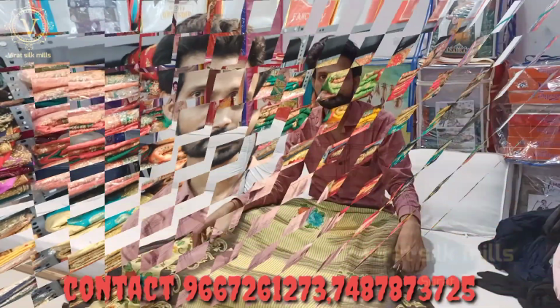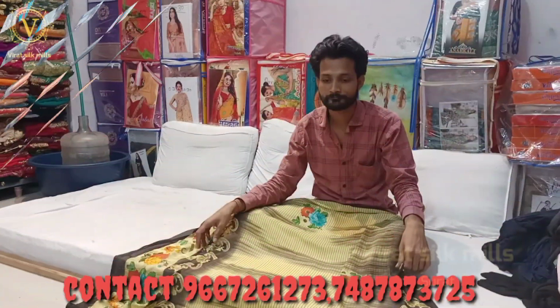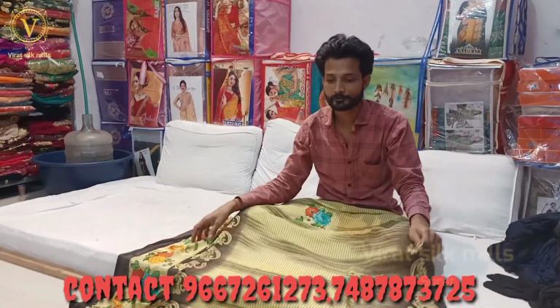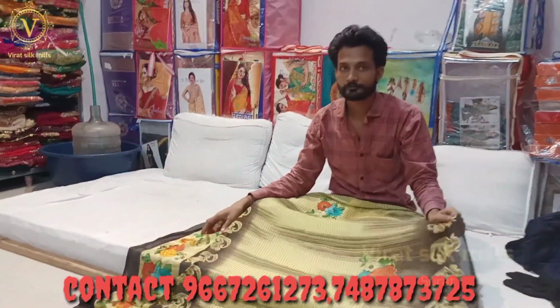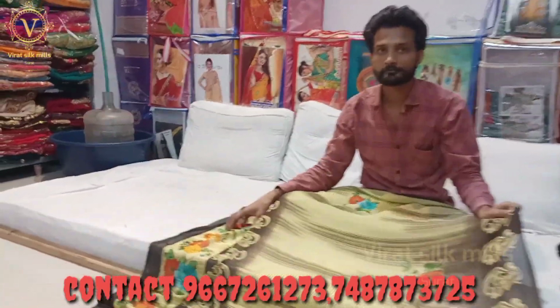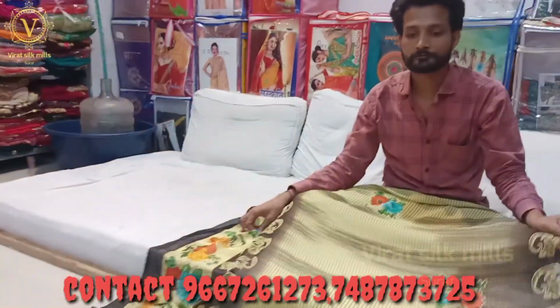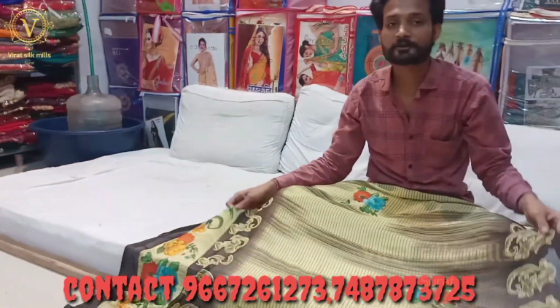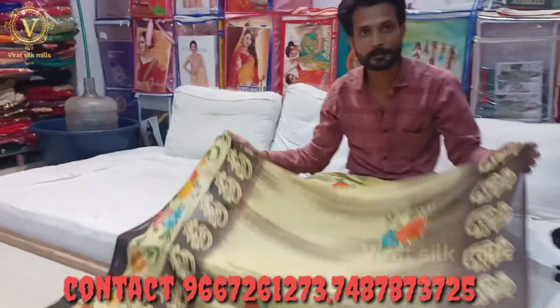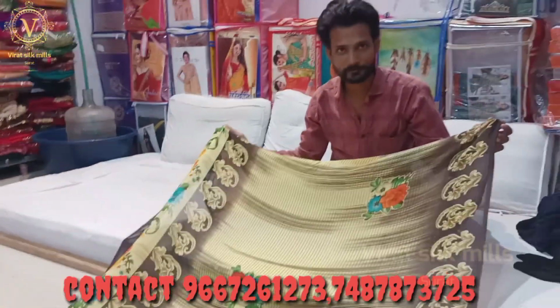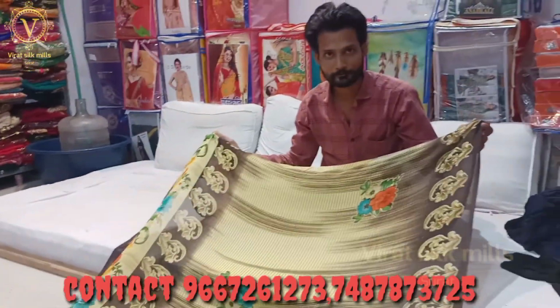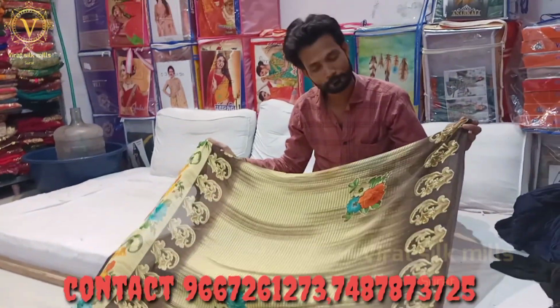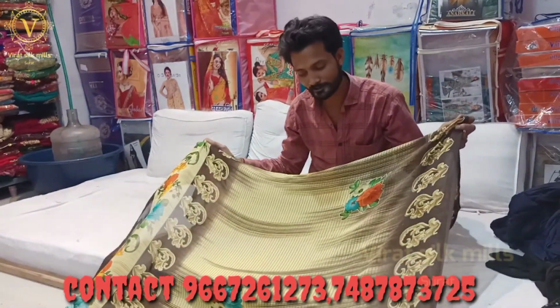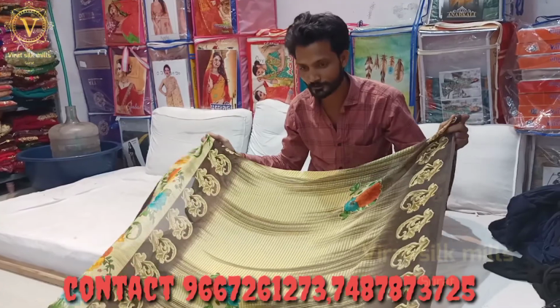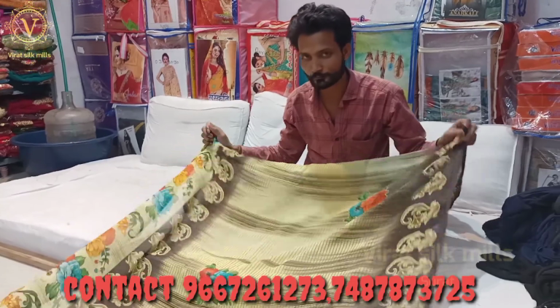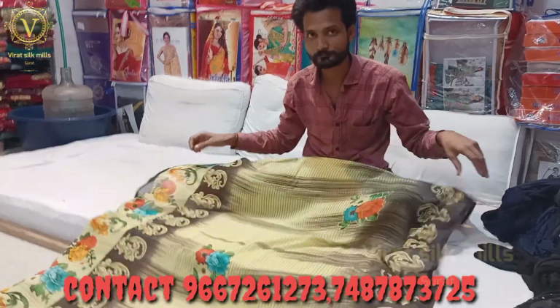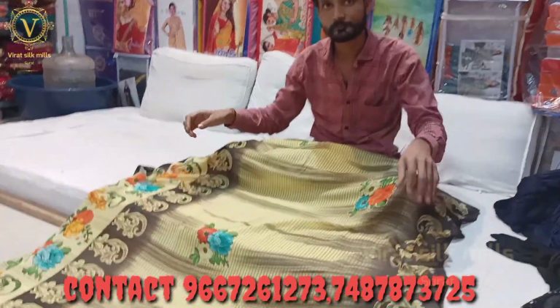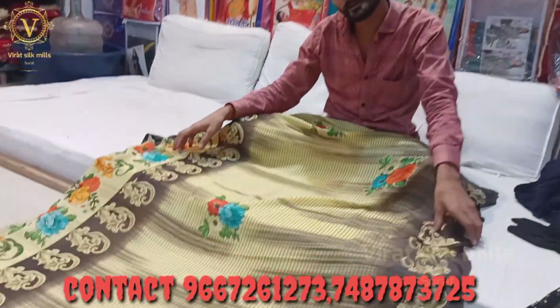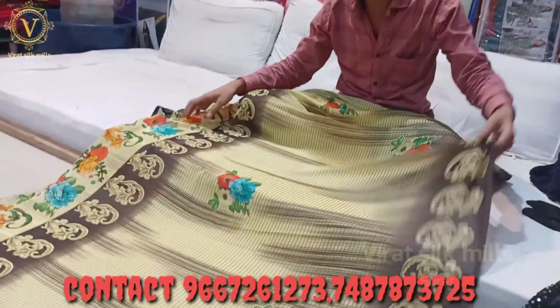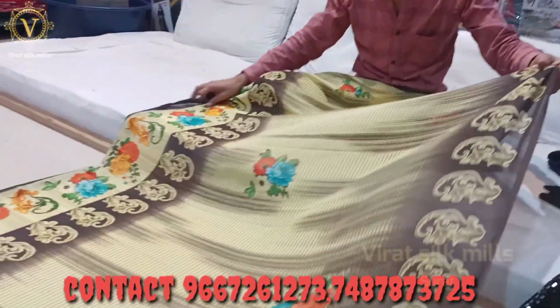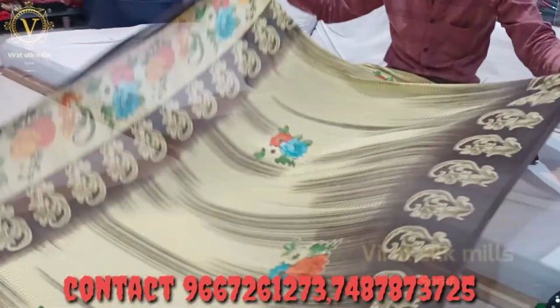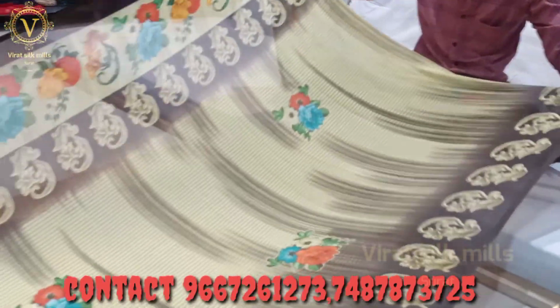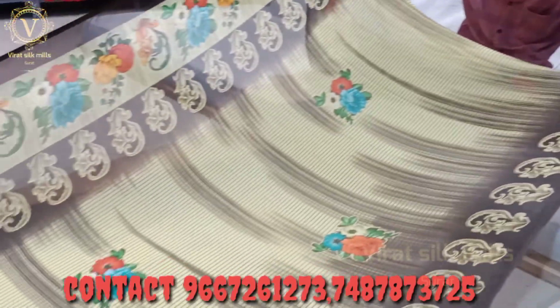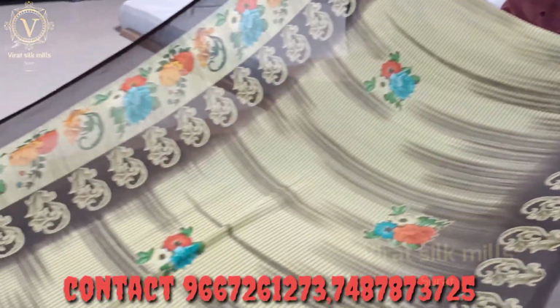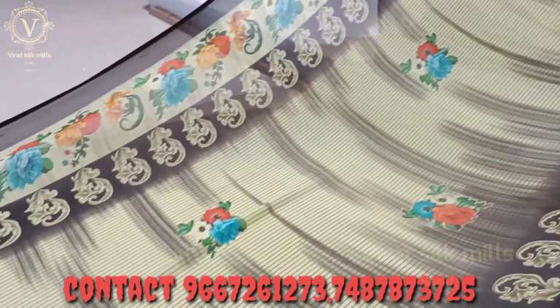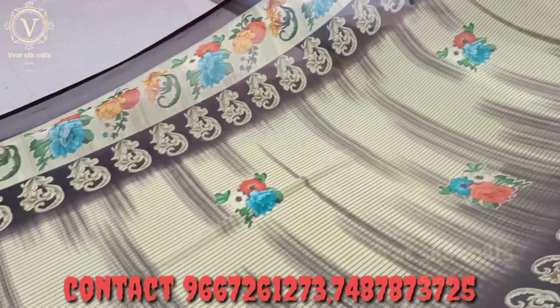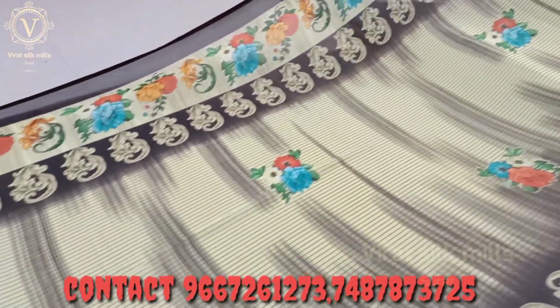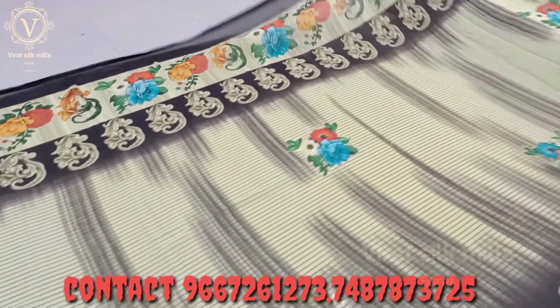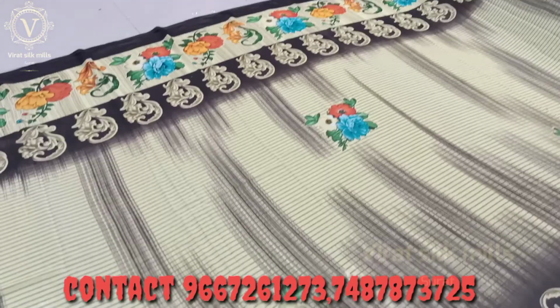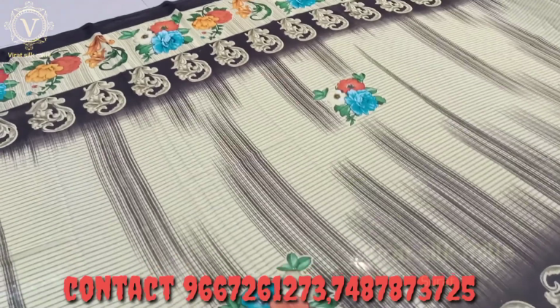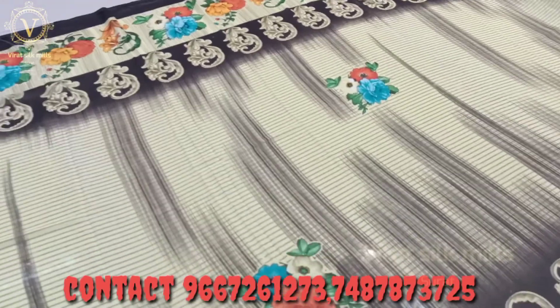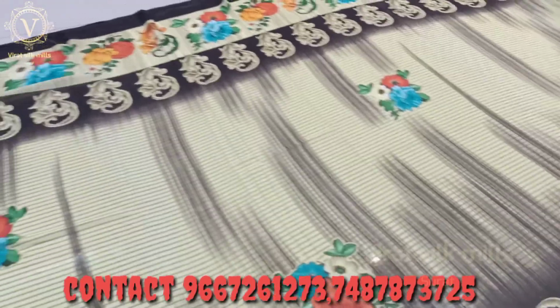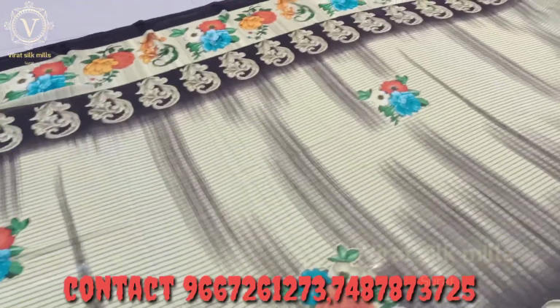We will start from the range with 65. Only 65 — you will get a fancy saree with blouse.